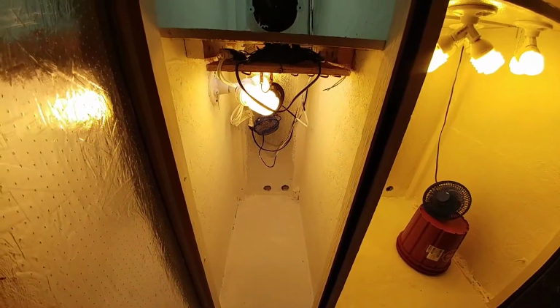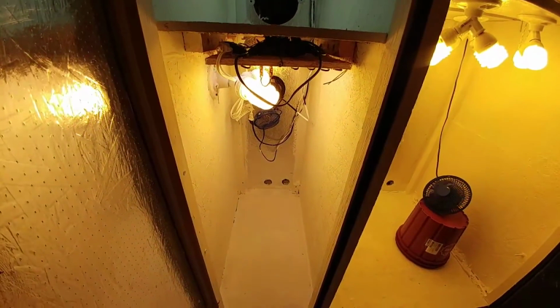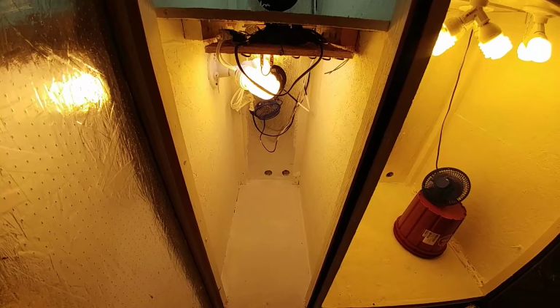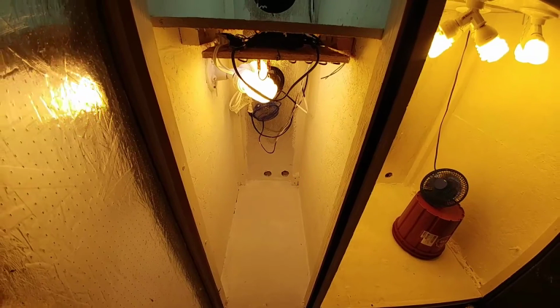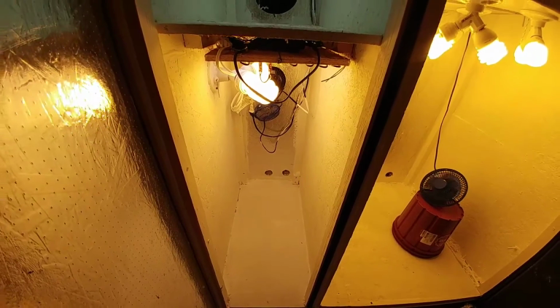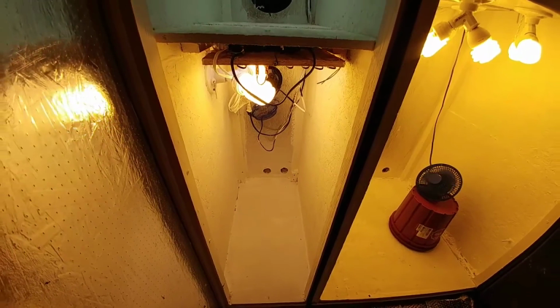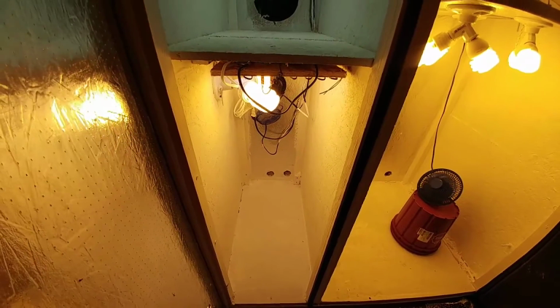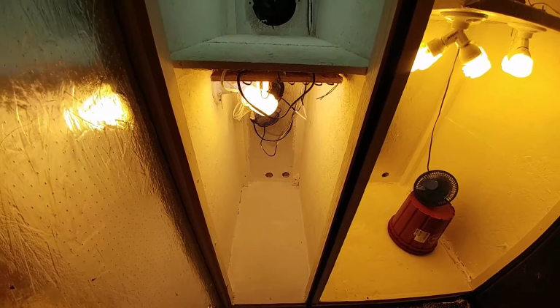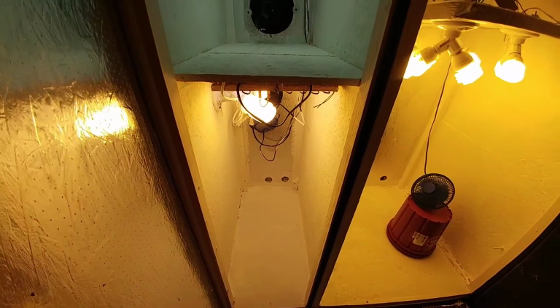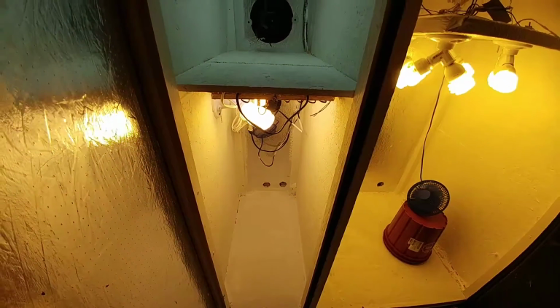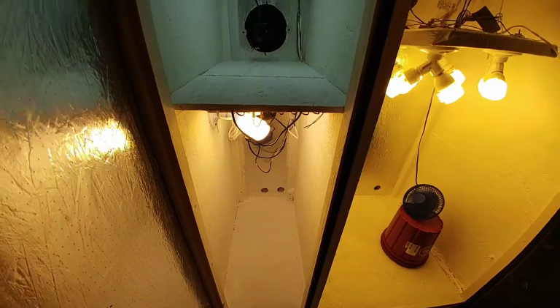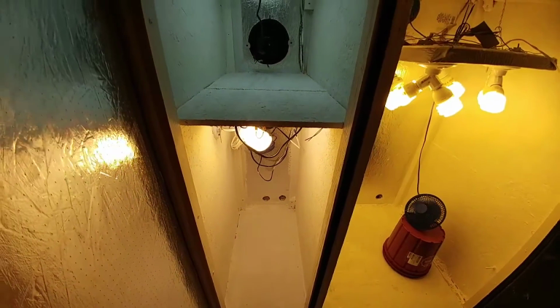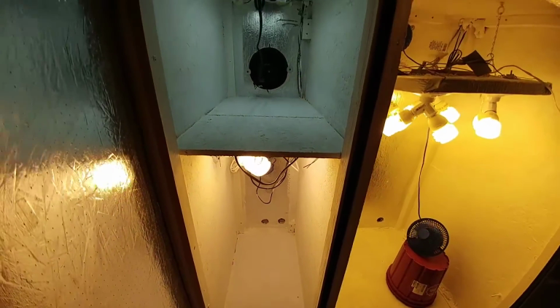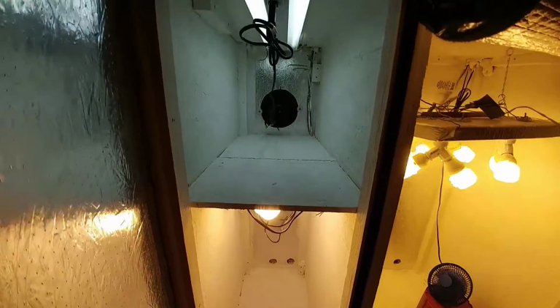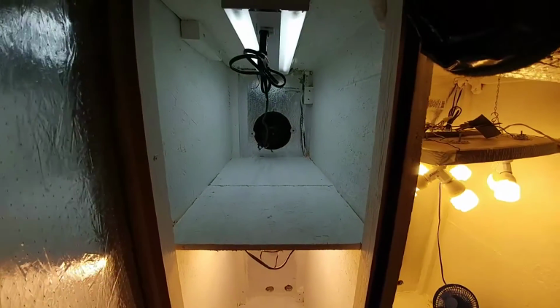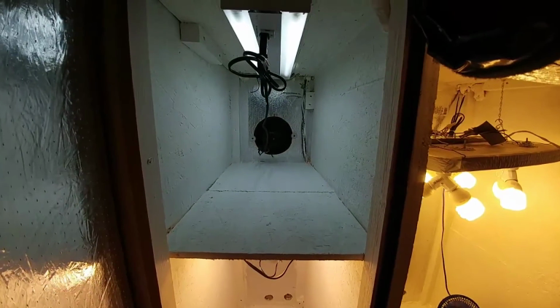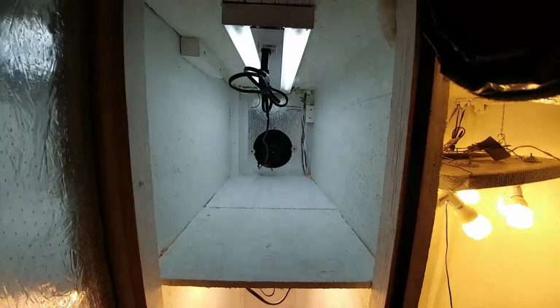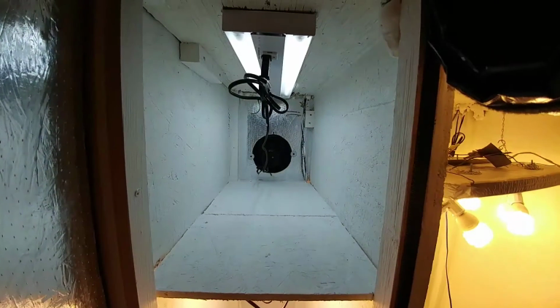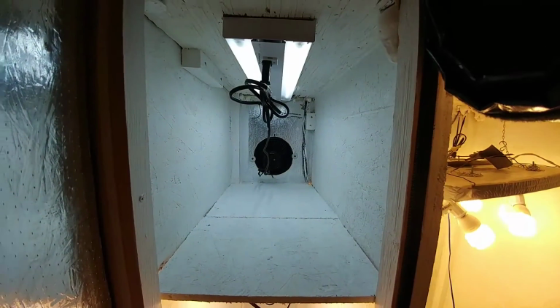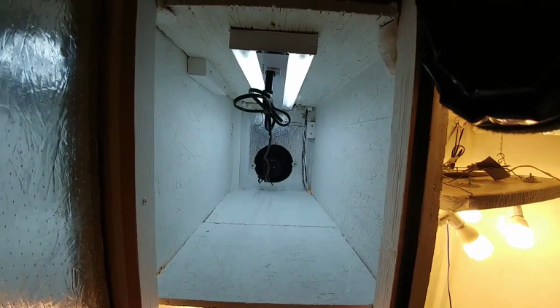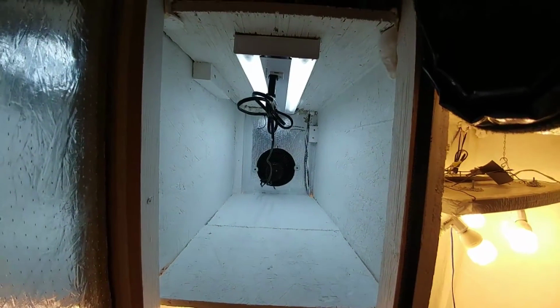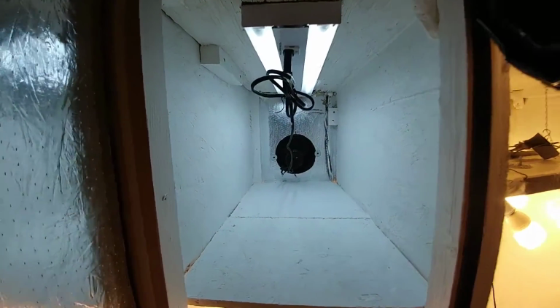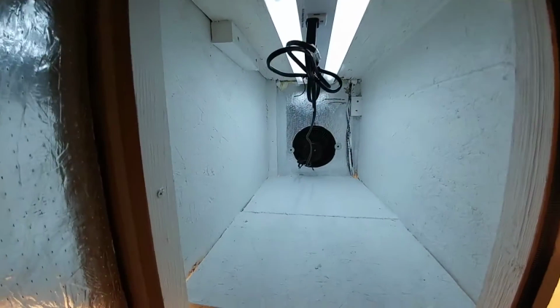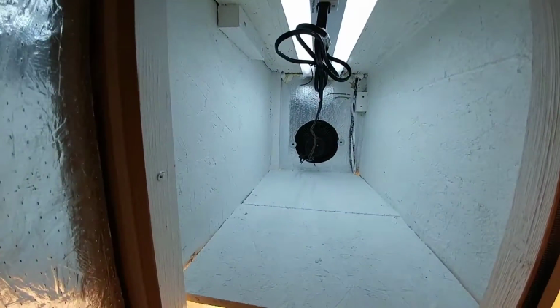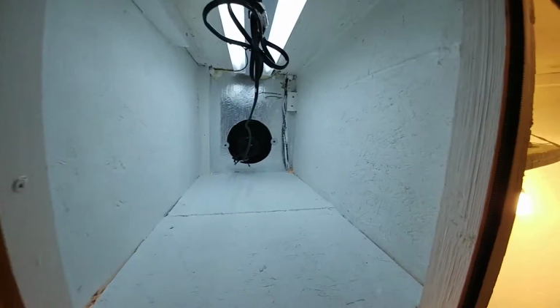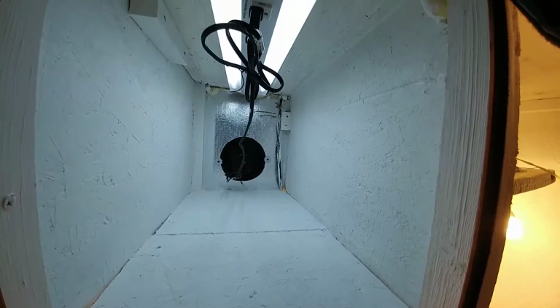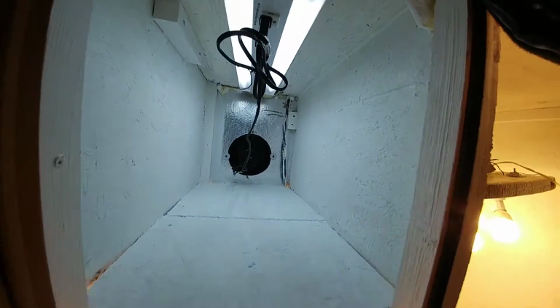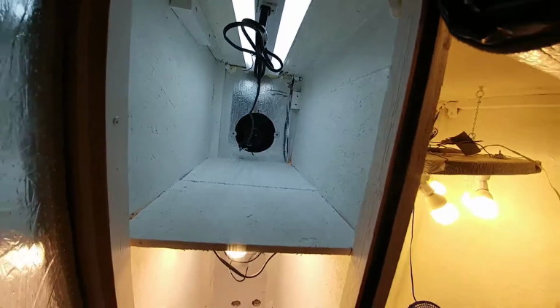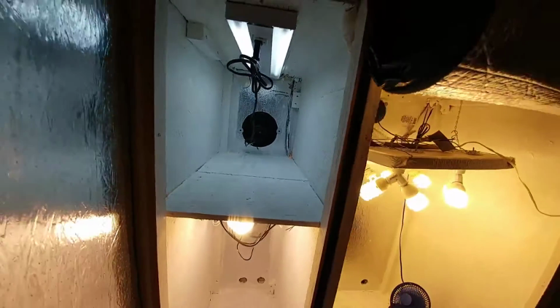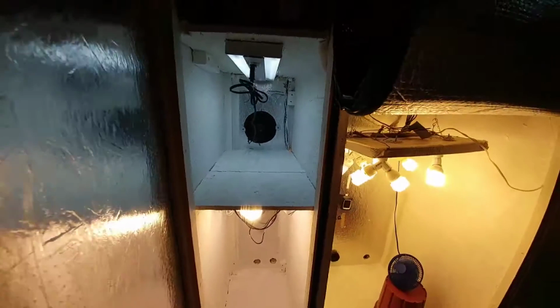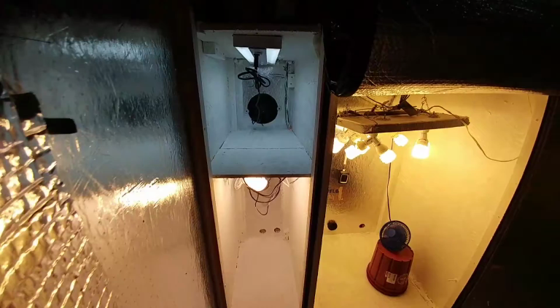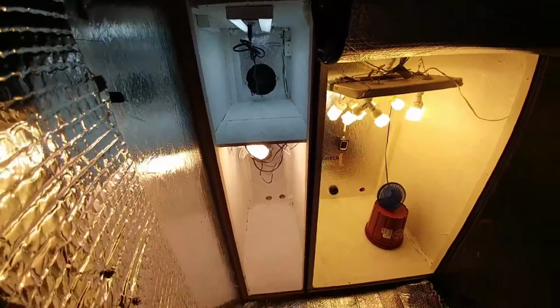I've been meaning to do this for a while but never really had time. But here we go — cloning chamber looking nice and white. Loving it.